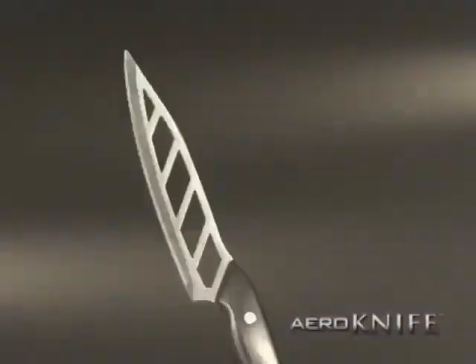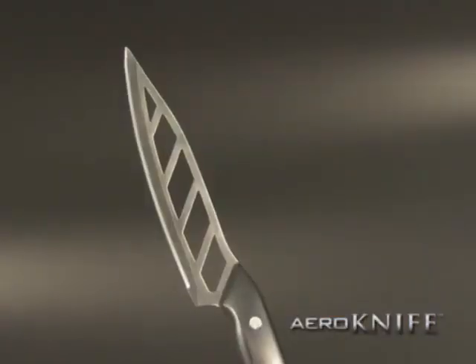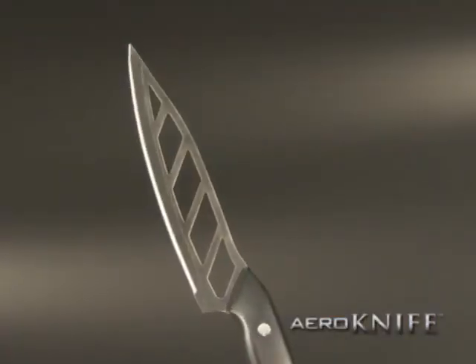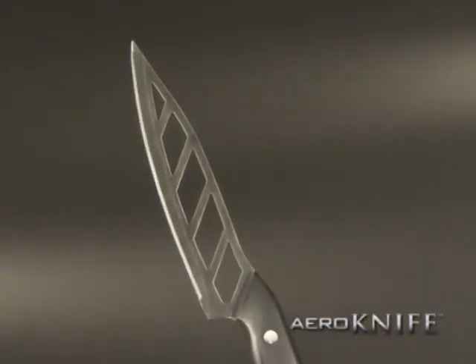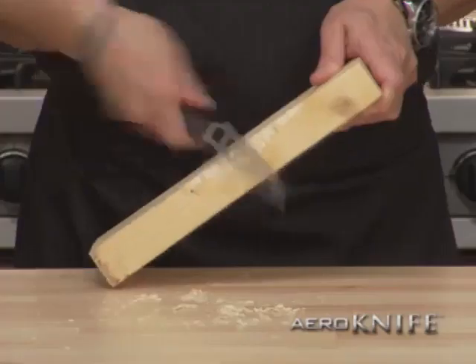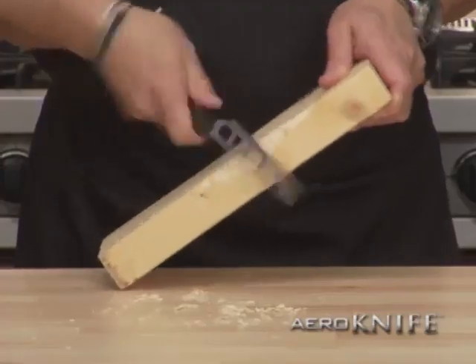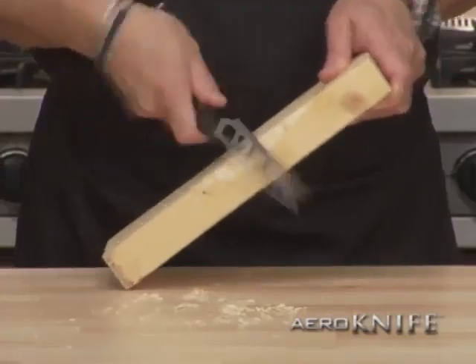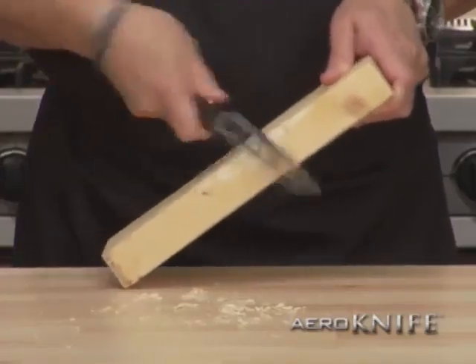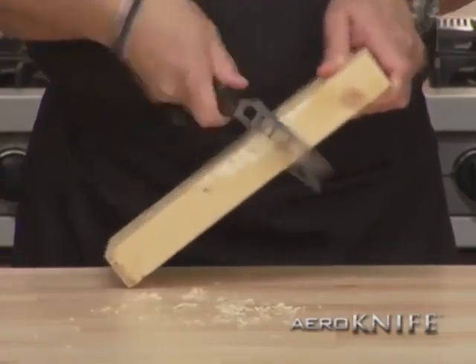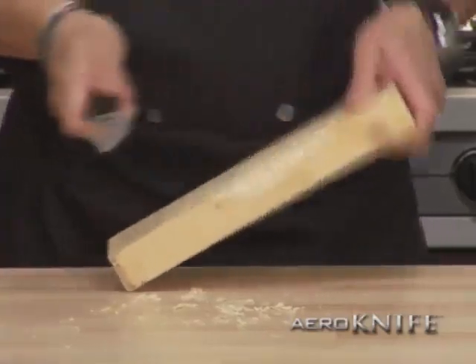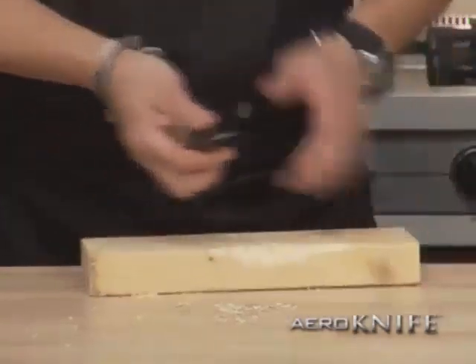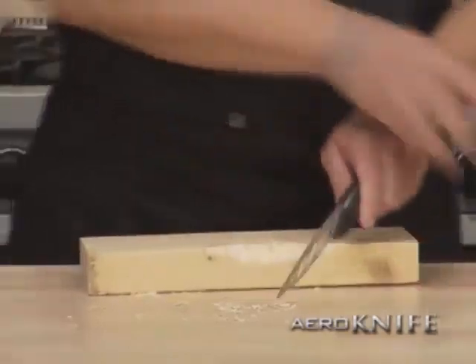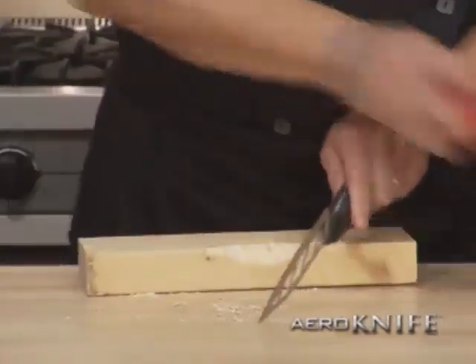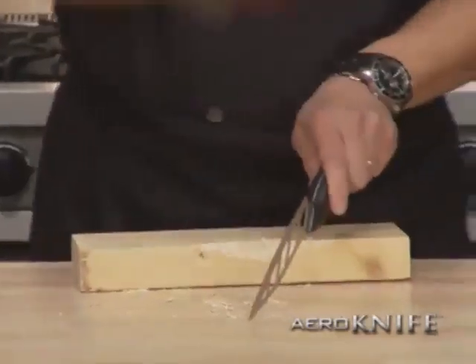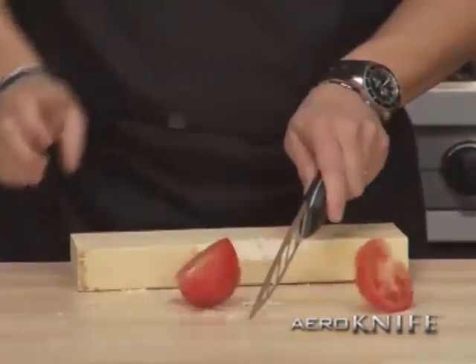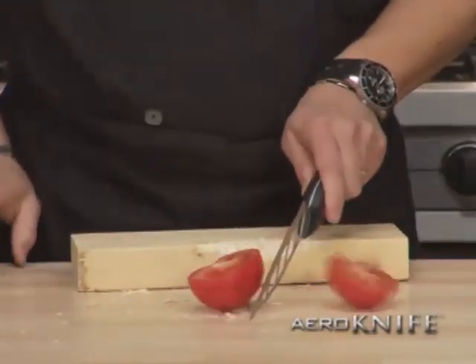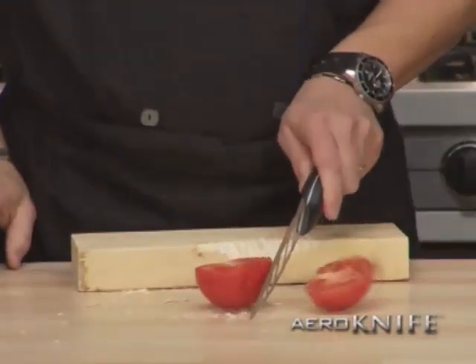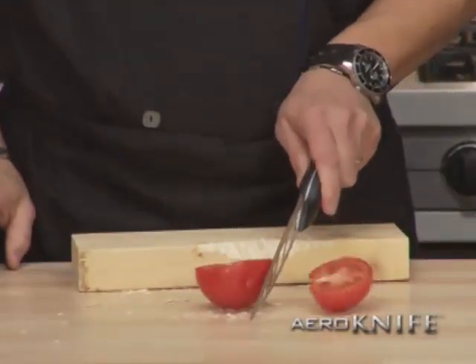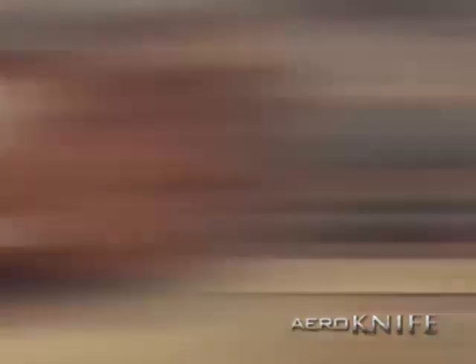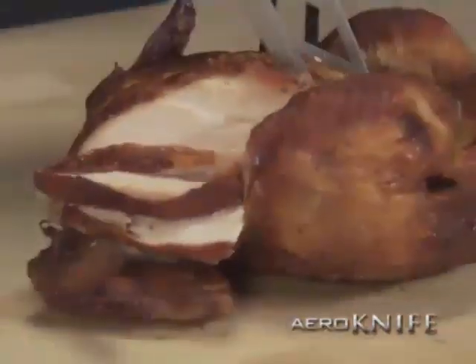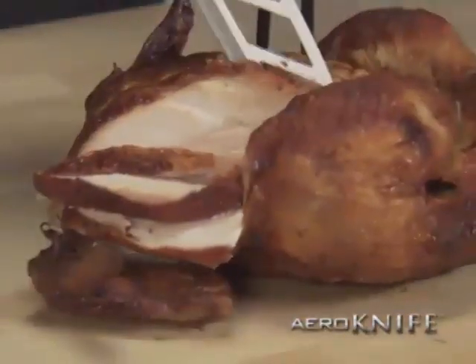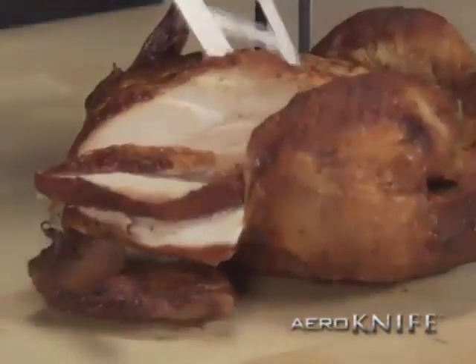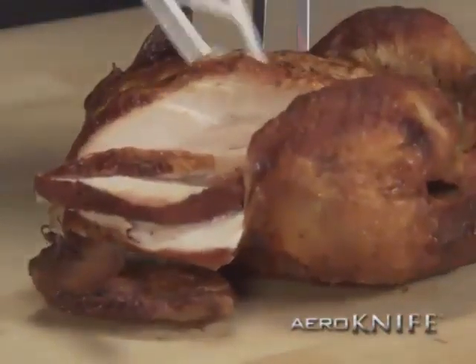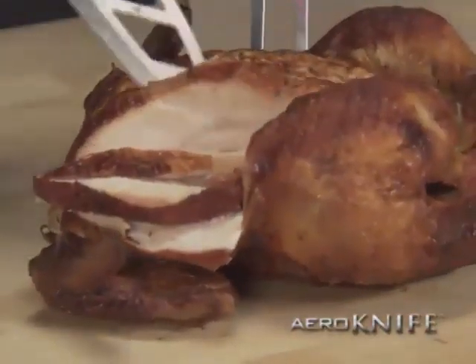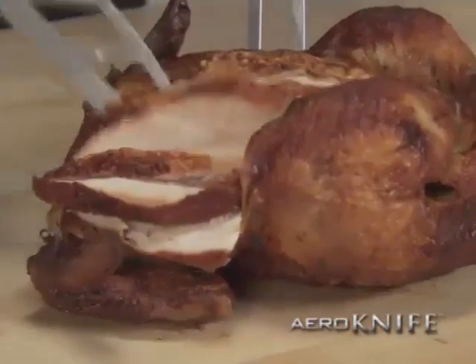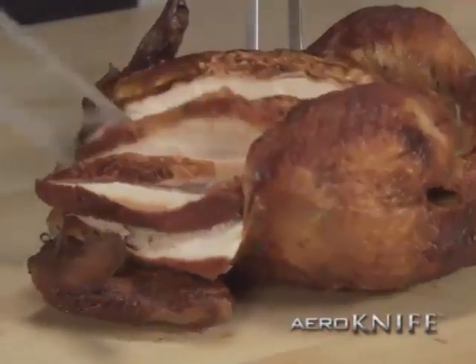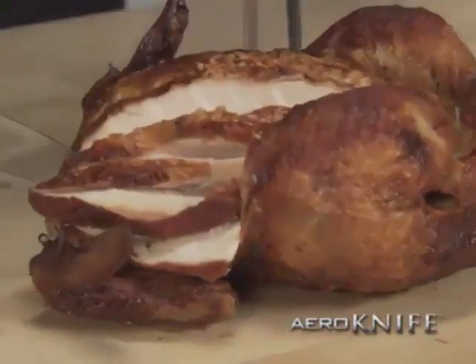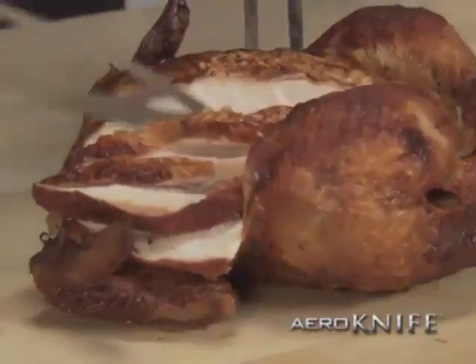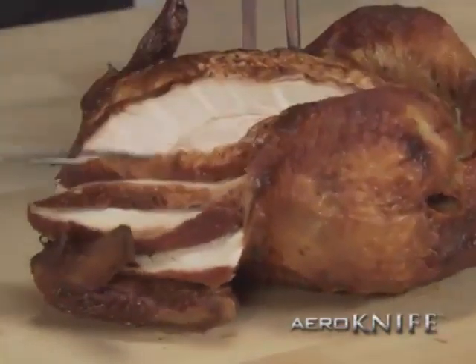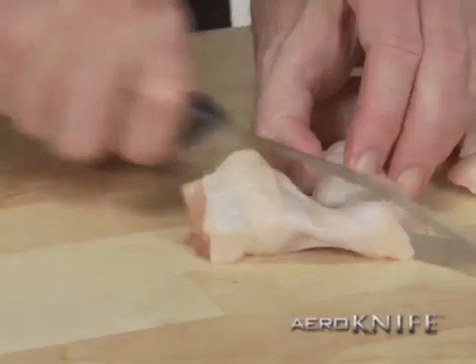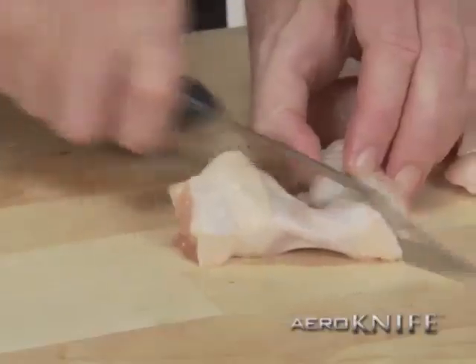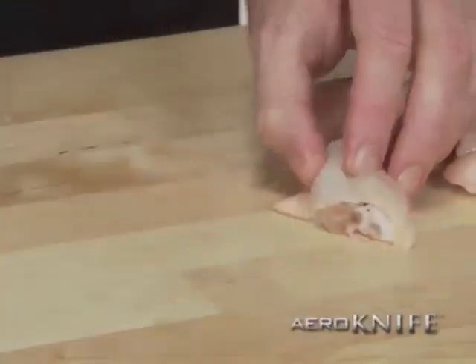The blade is precision-cut stainless steel. Tough enough to hack up this 2x4, yet sharp enough to half a tomato. For poultry, it's the best. You get a clean, smooth cut each and every time, all the way through.